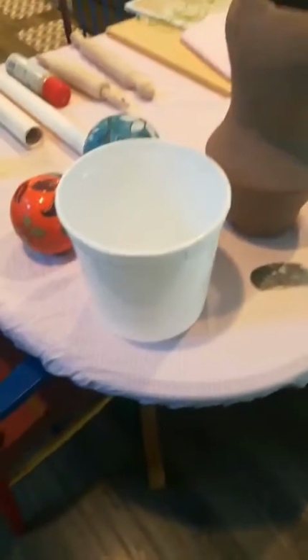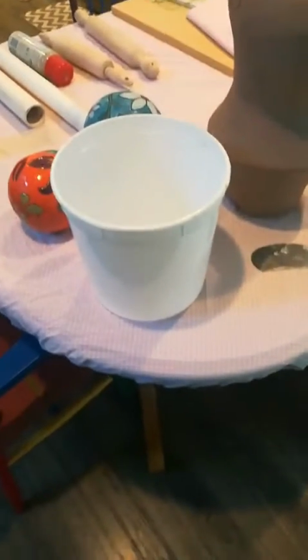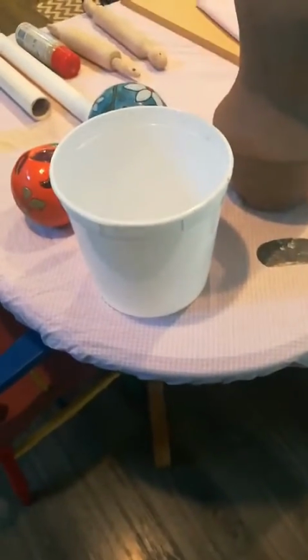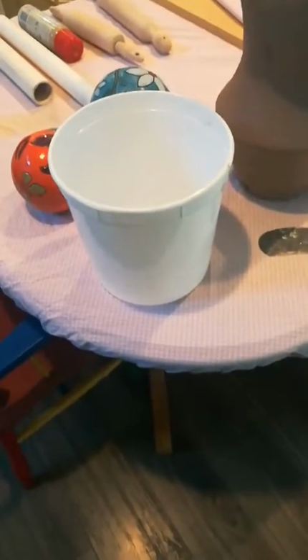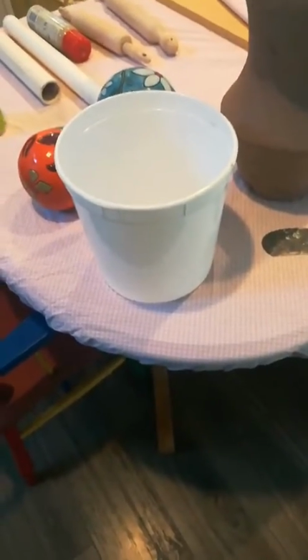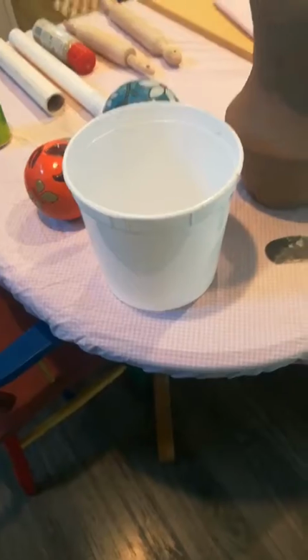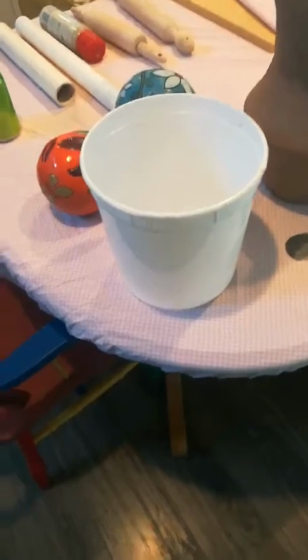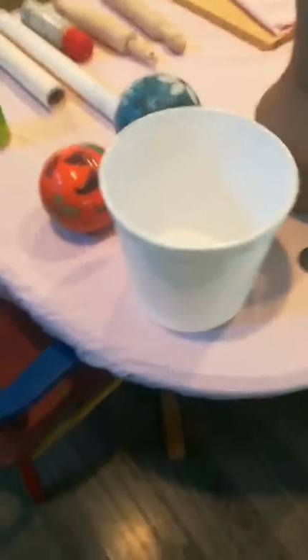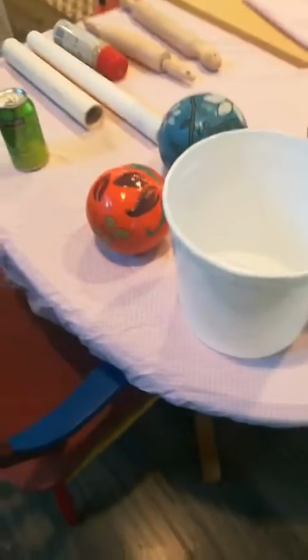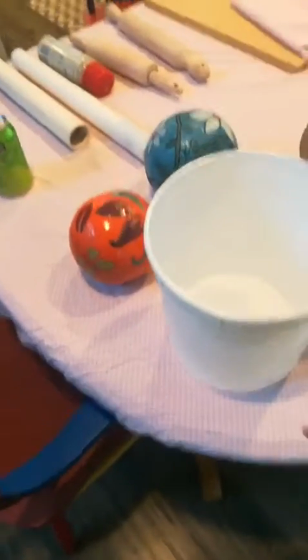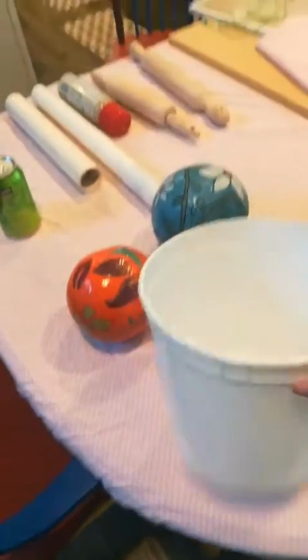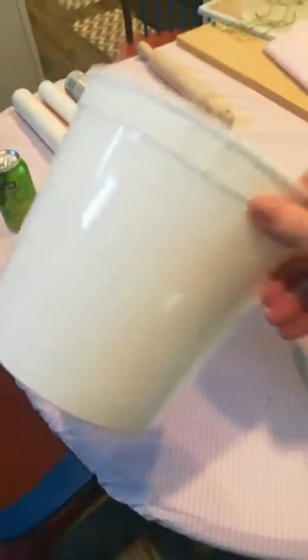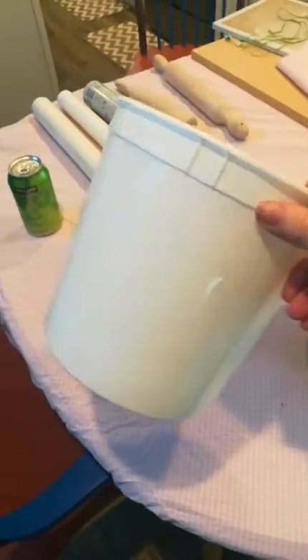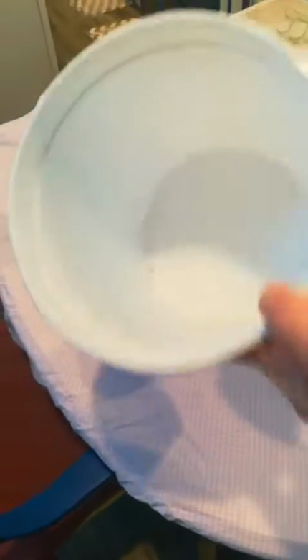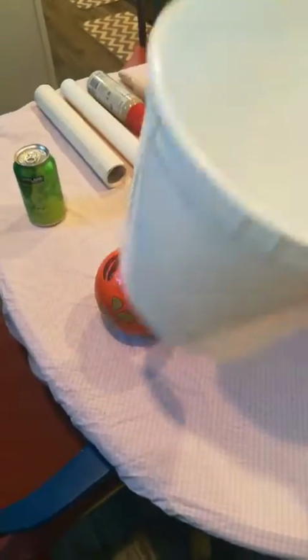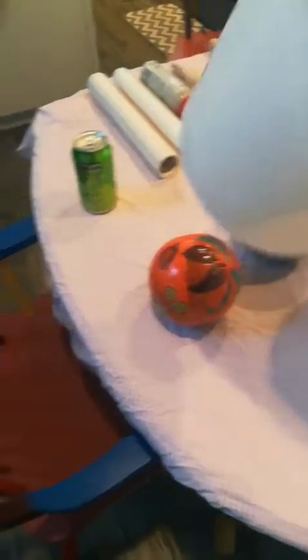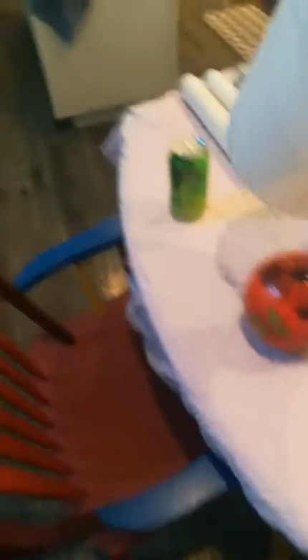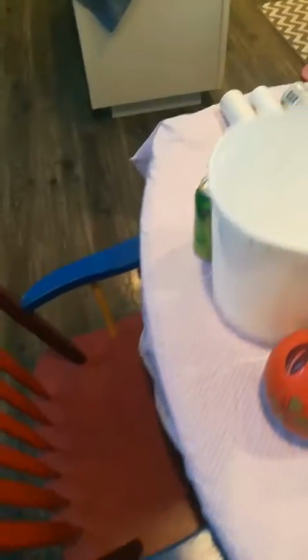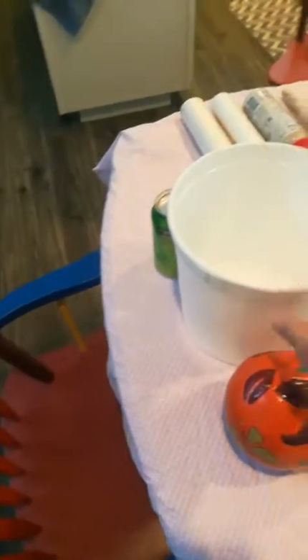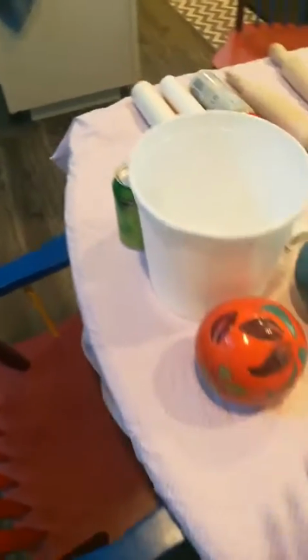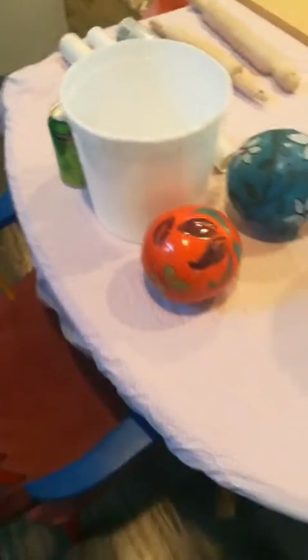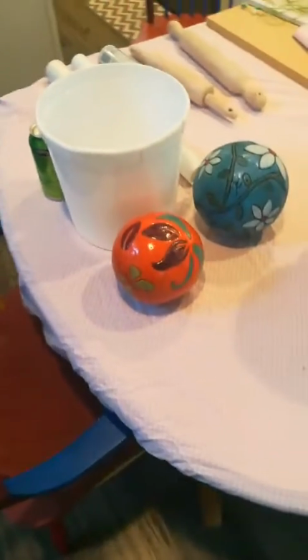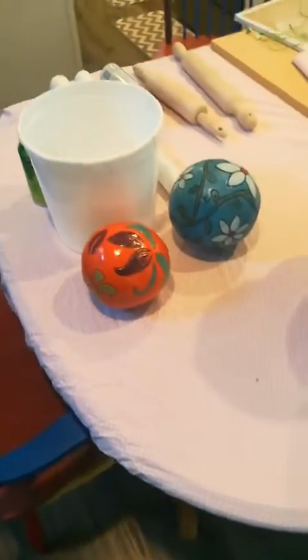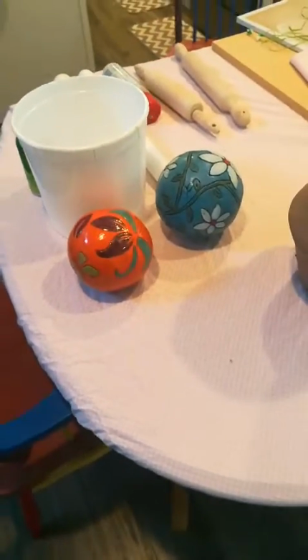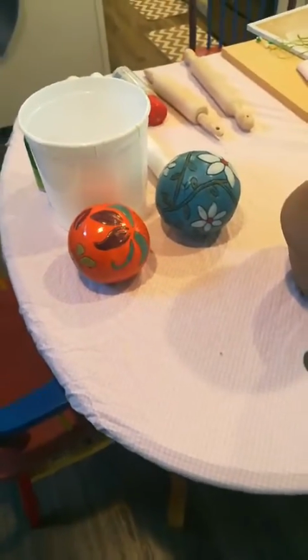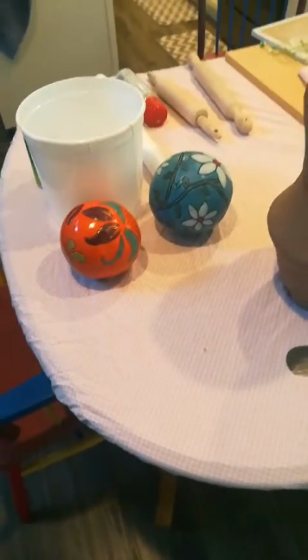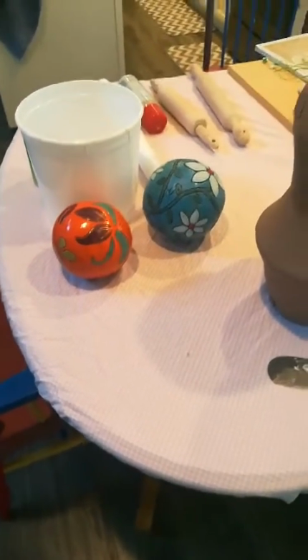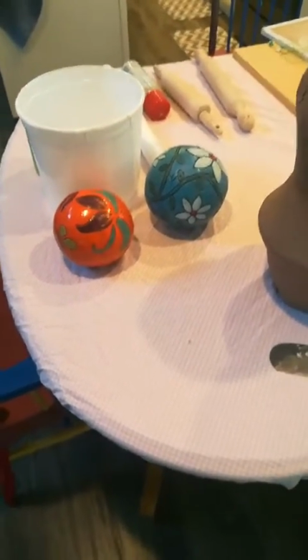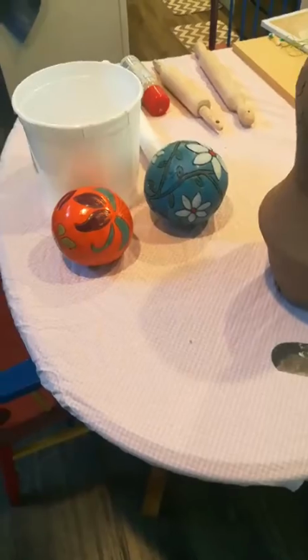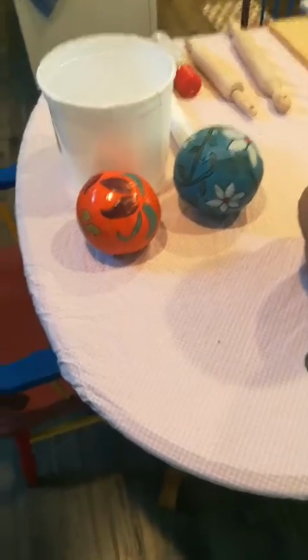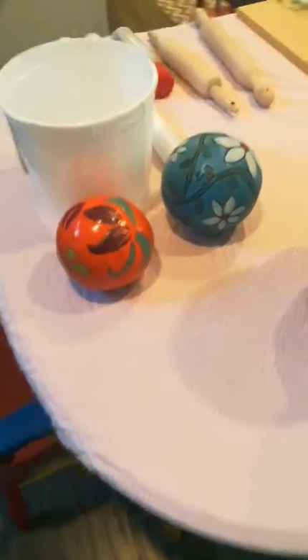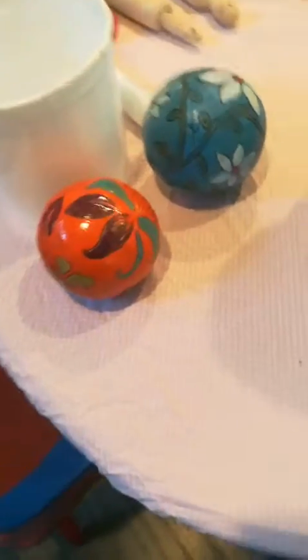I put this bucket right in the front of everything to remind you that you want to work from a bucket of water — use that to rinse your hands and your tools. Do not rinse anything in a sink. Do not put clay down your pipes.